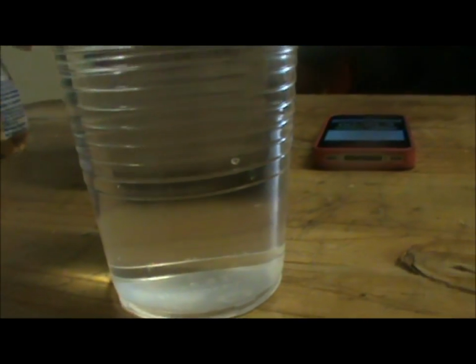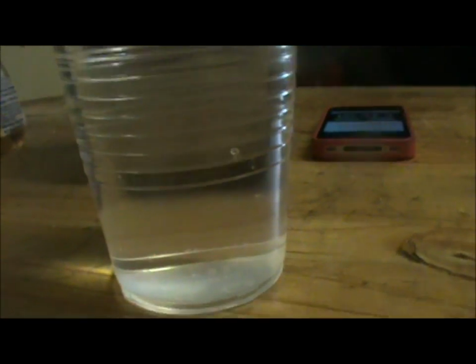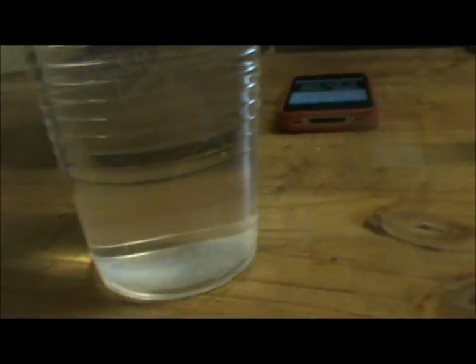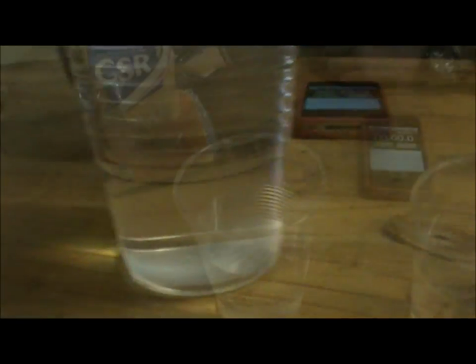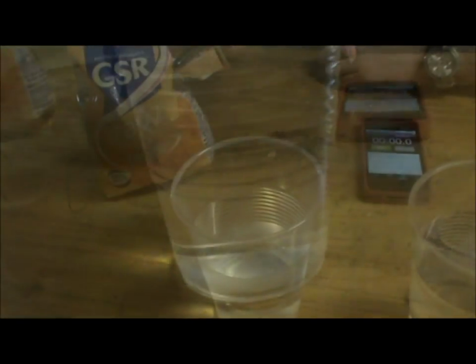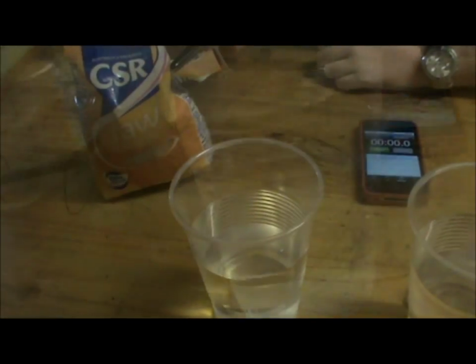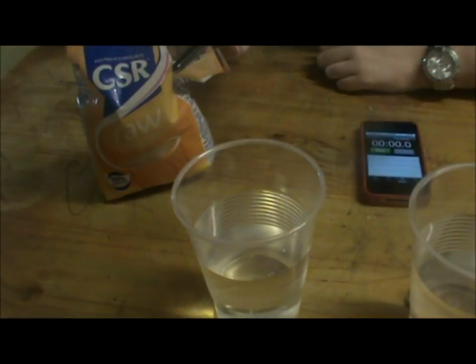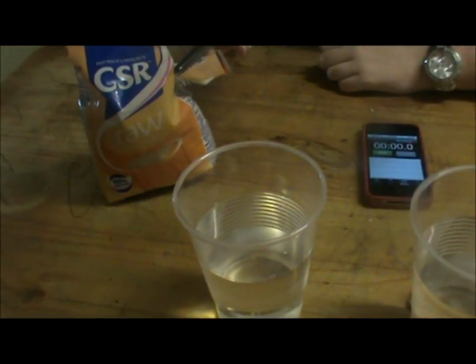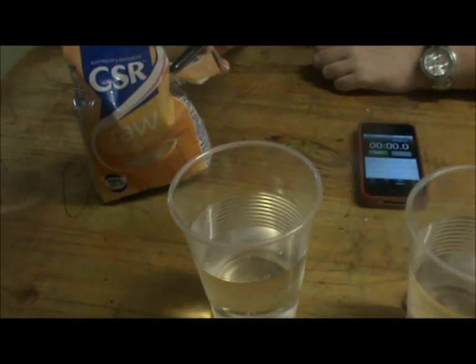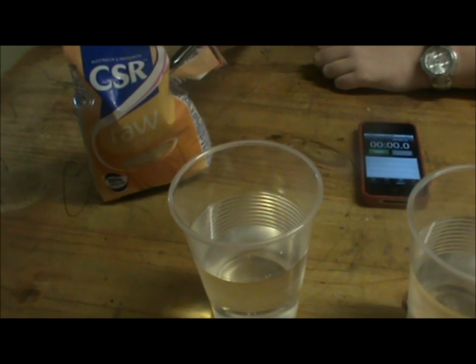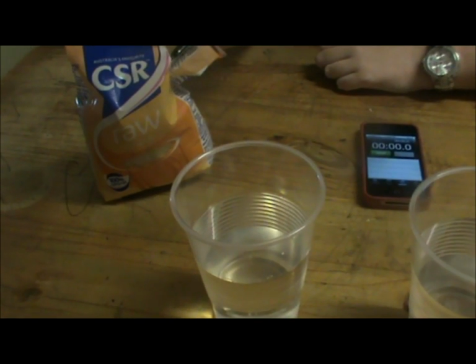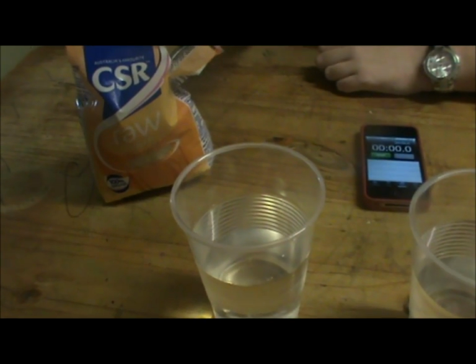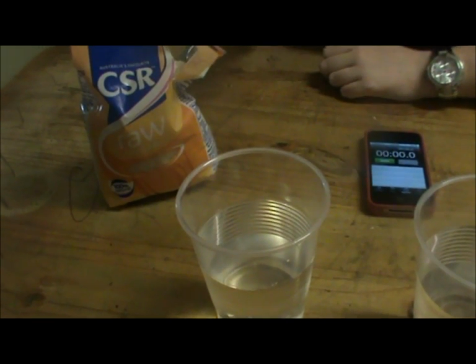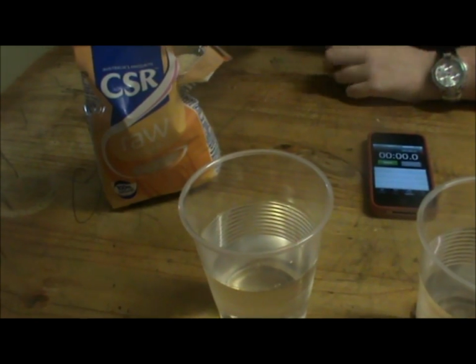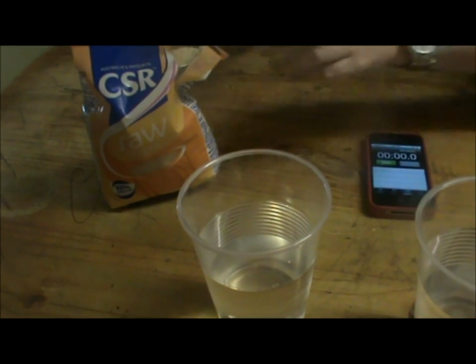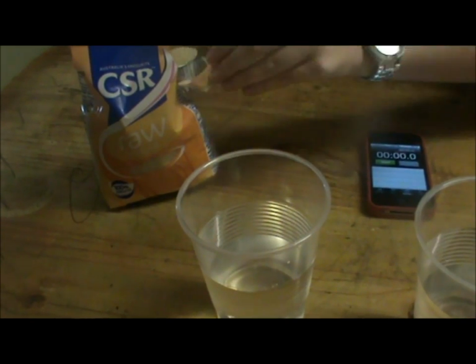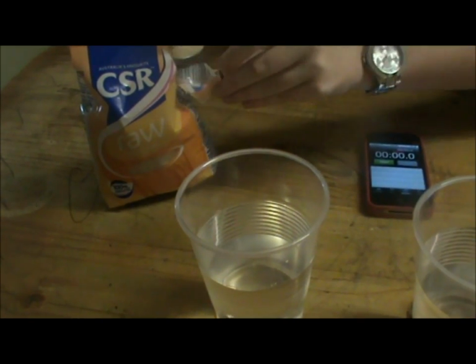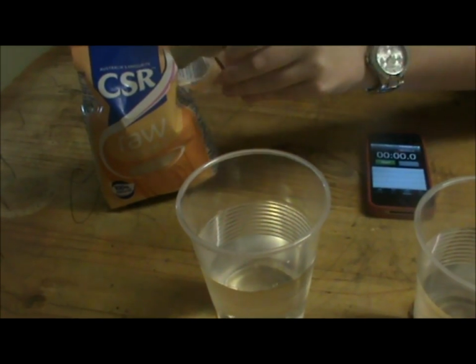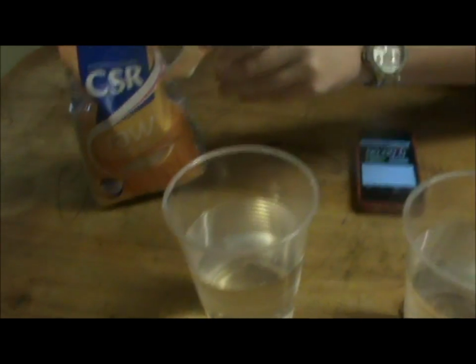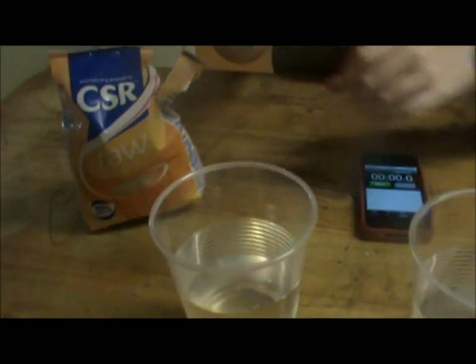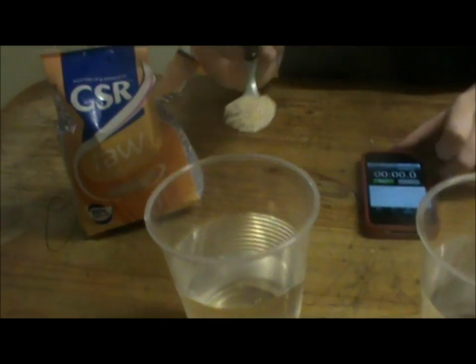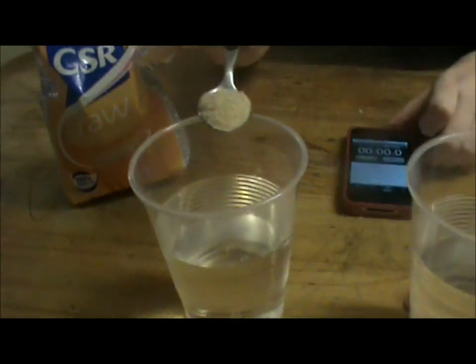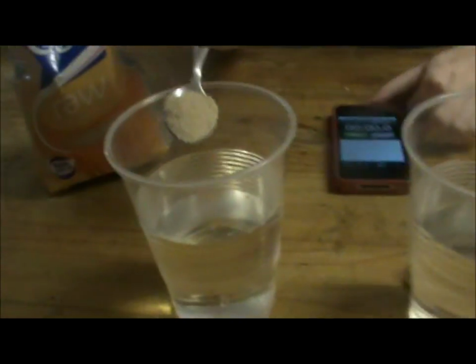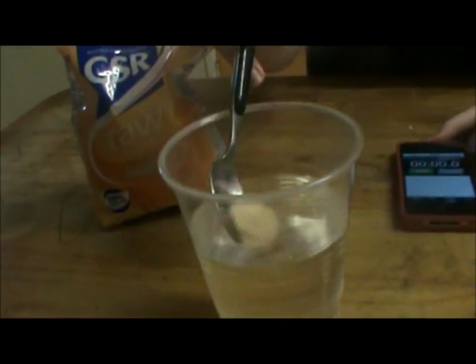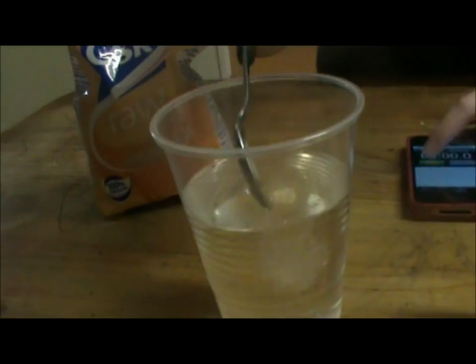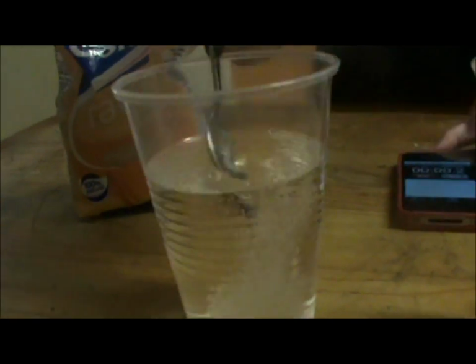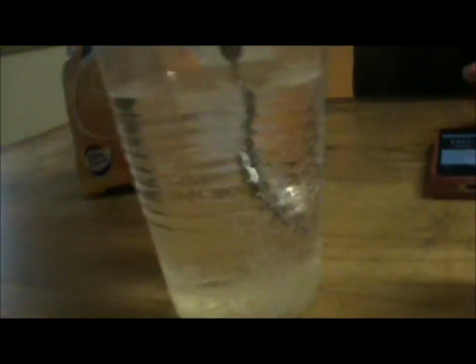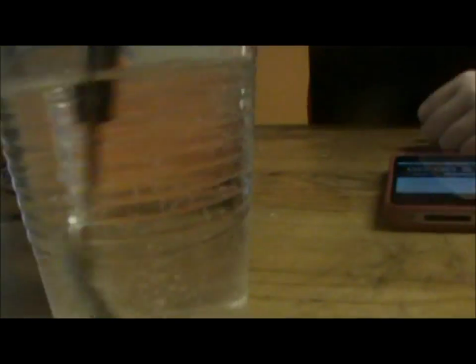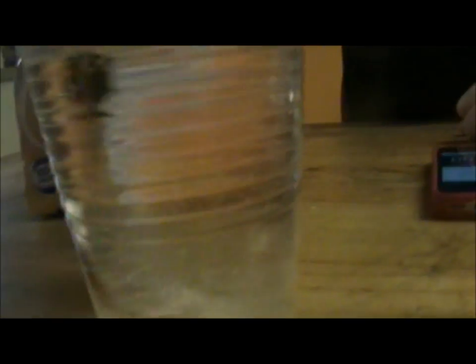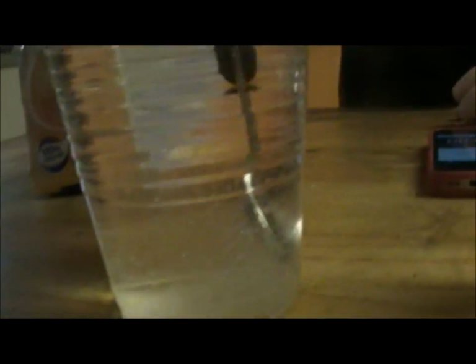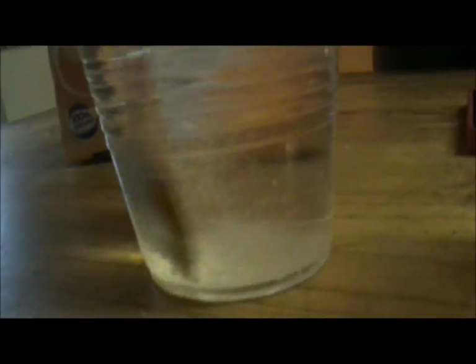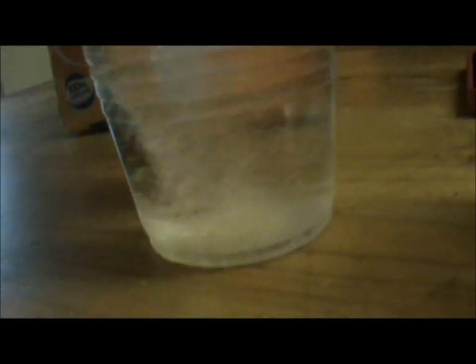Now for our last test, we will dissolve the raw sugar into the water. Add the teaspoon and start stirring.